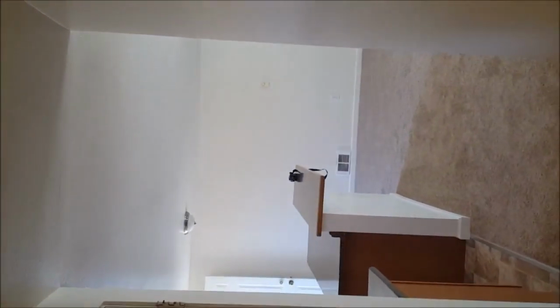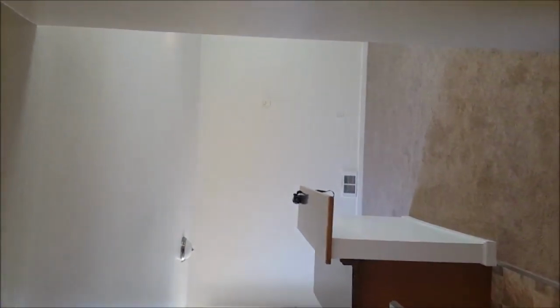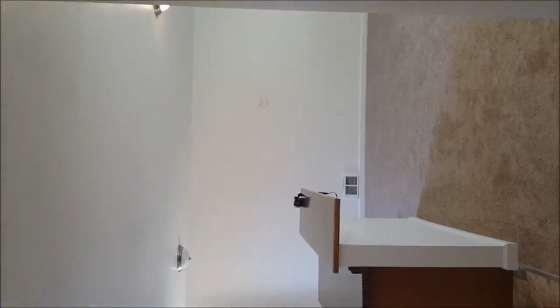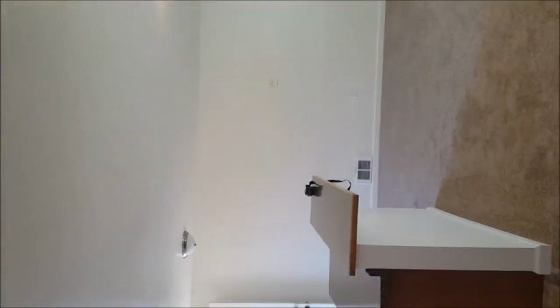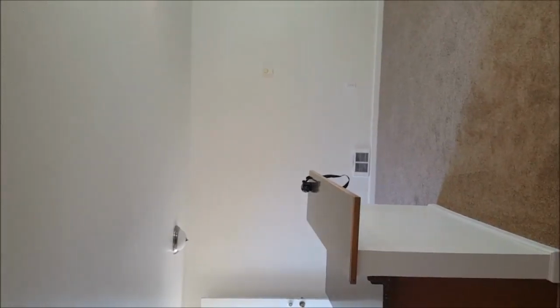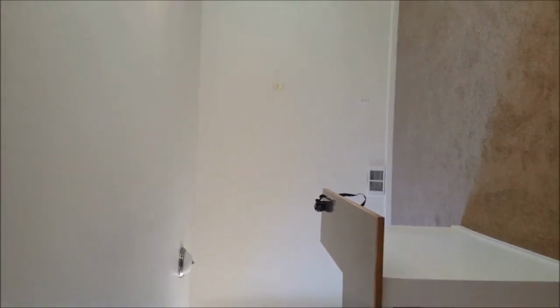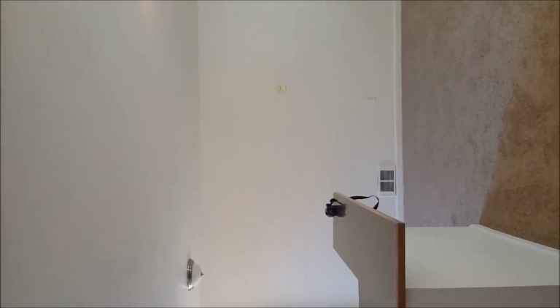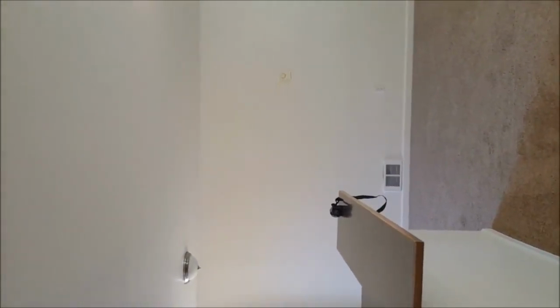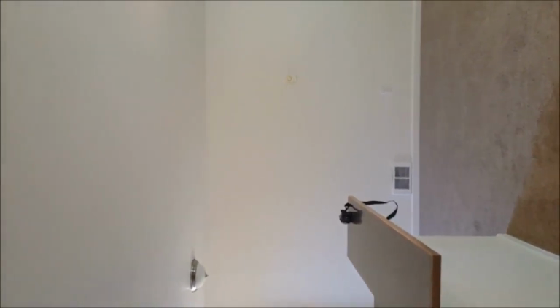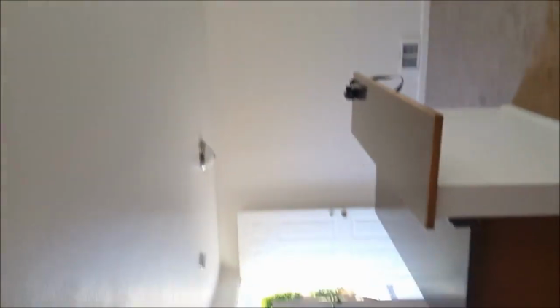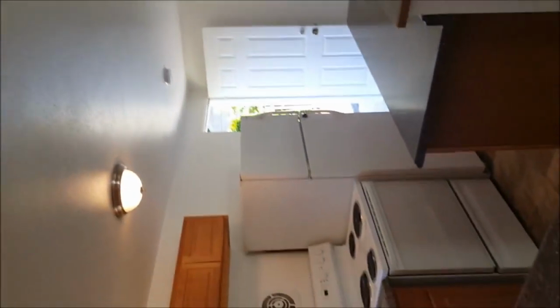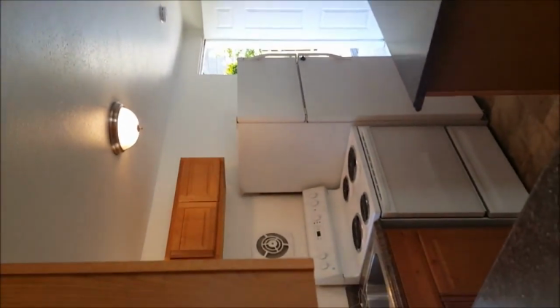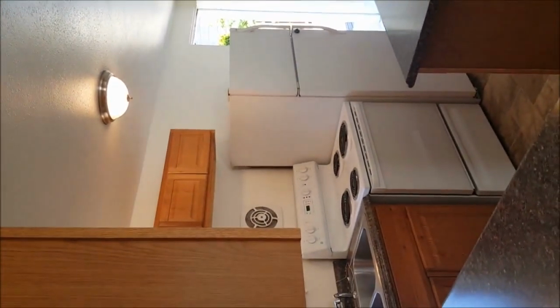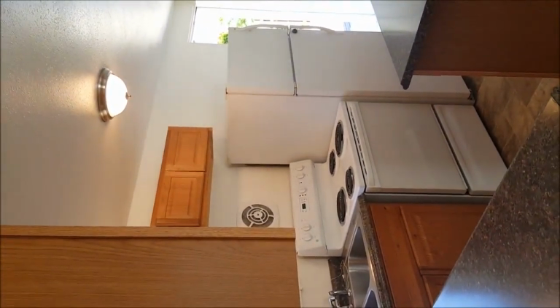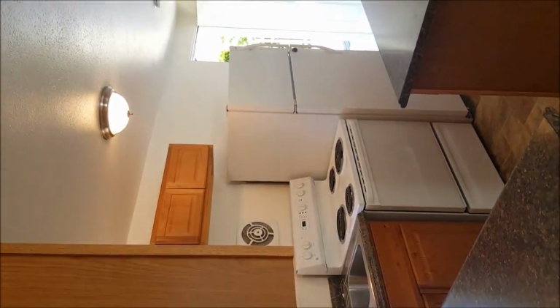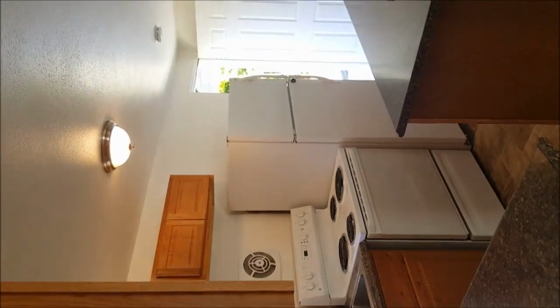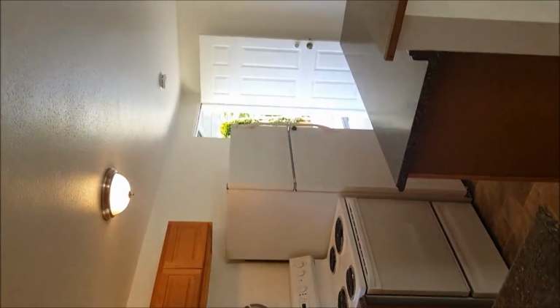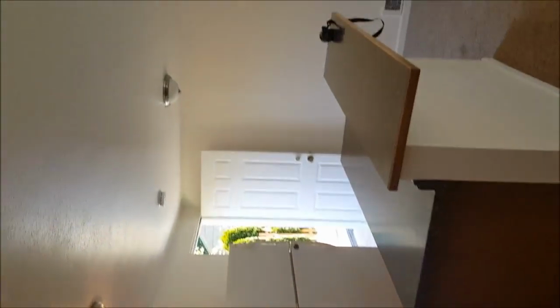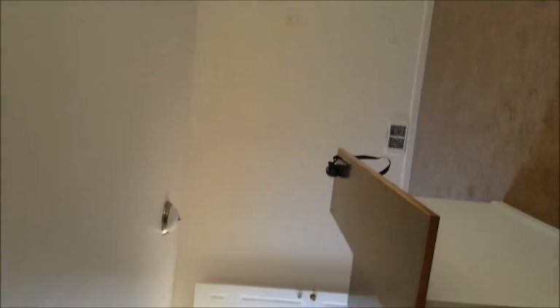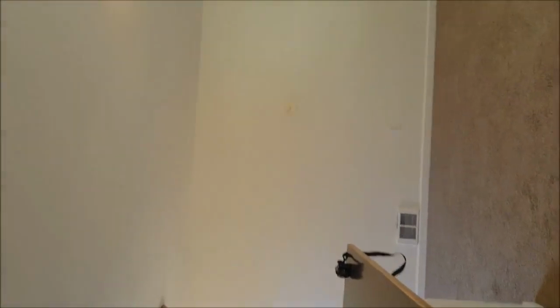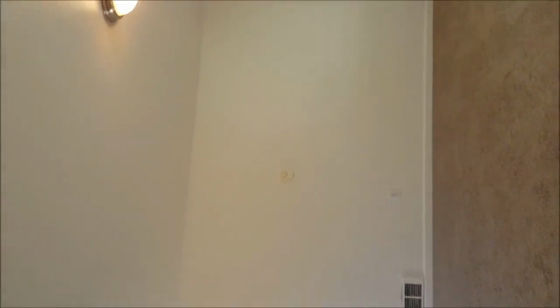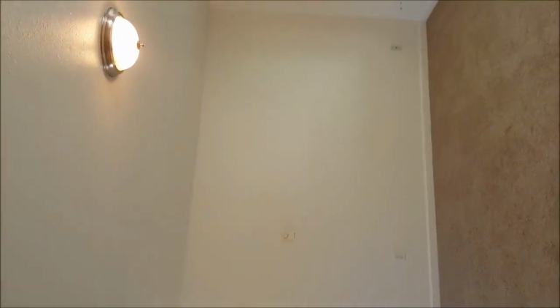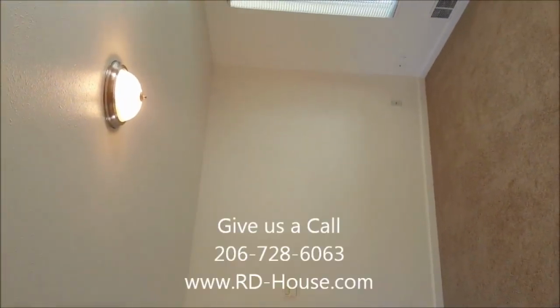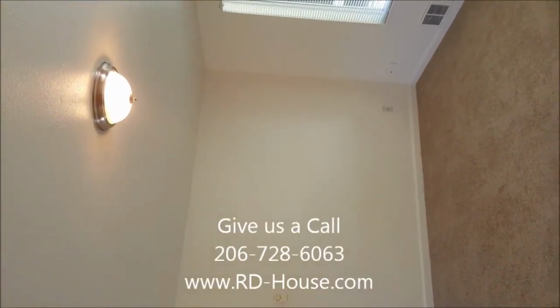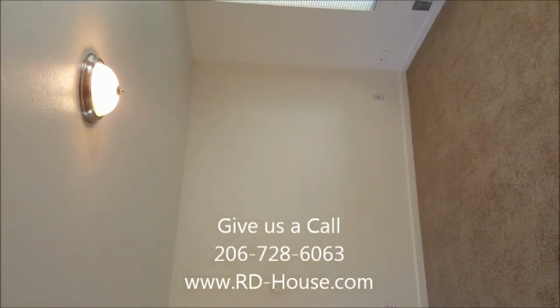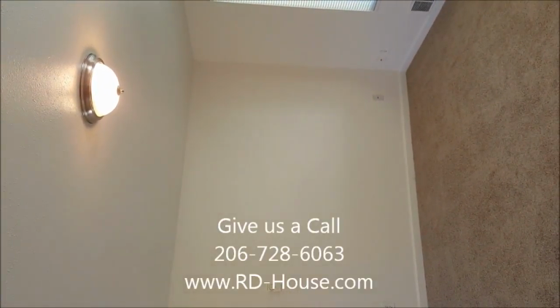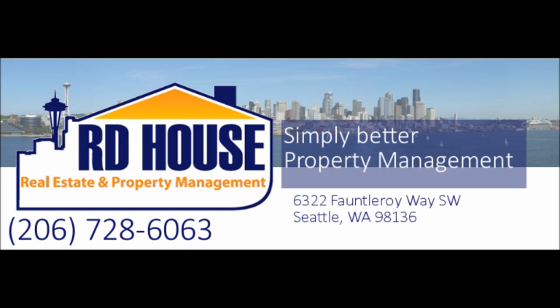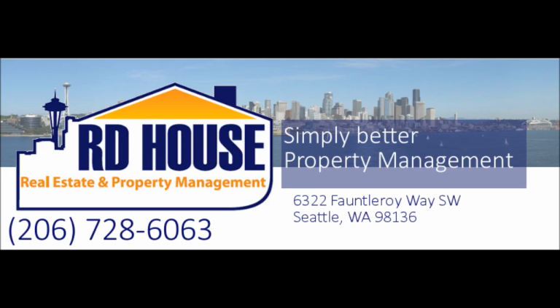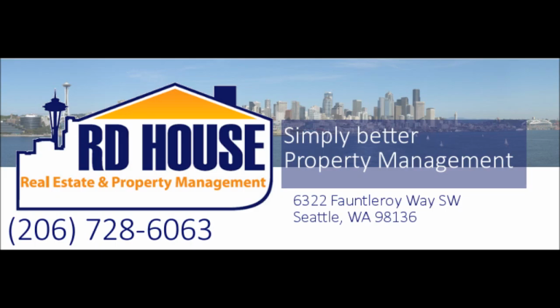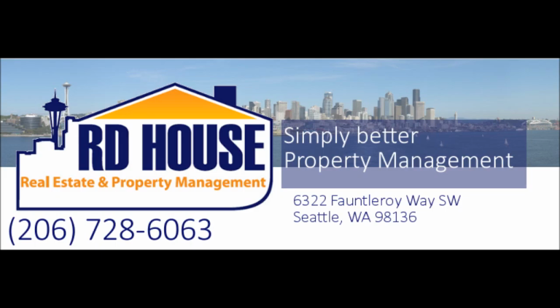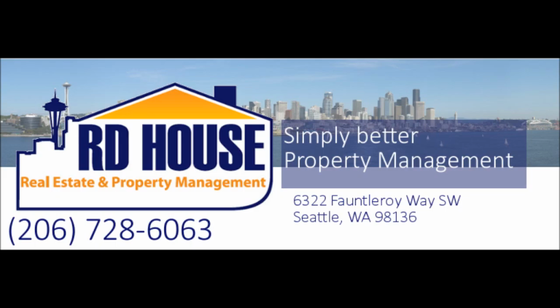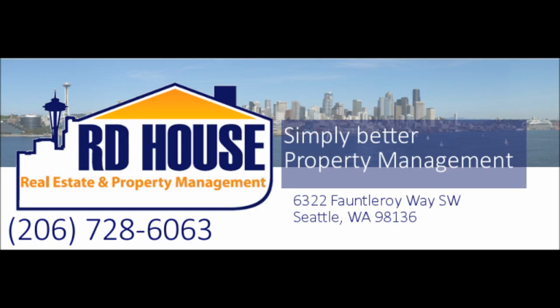Give us a call at 206-728-6063 to come by and look at this neat little two-bedroom, one-bath. Think about that.